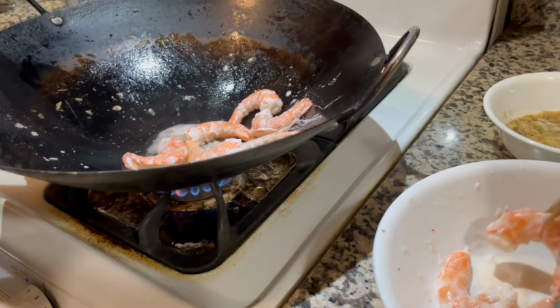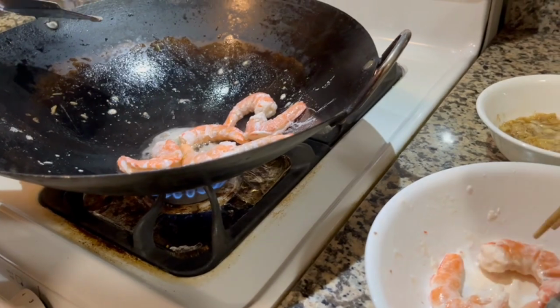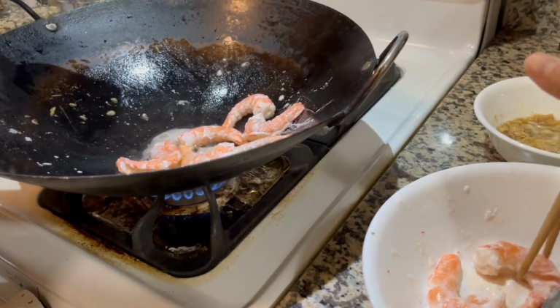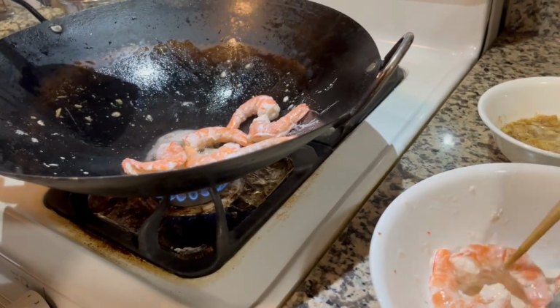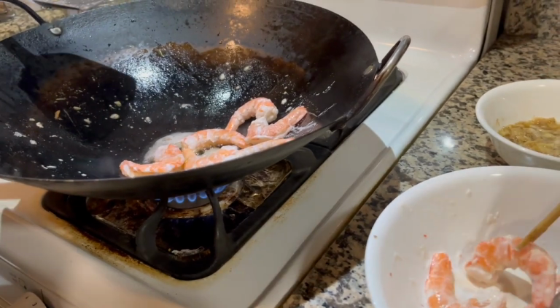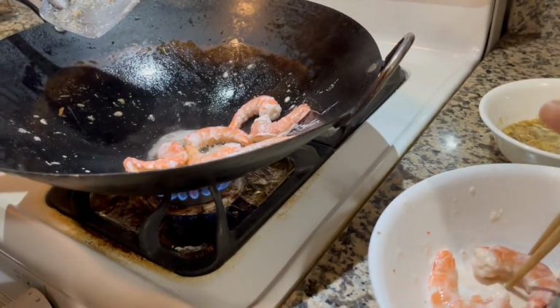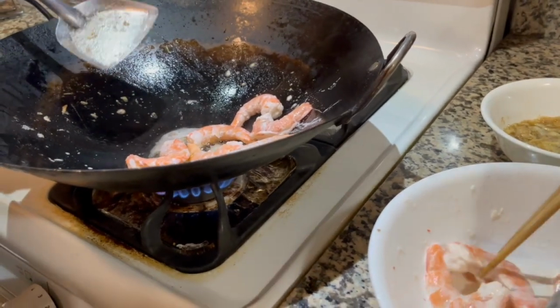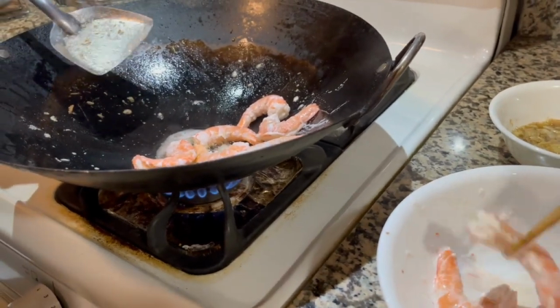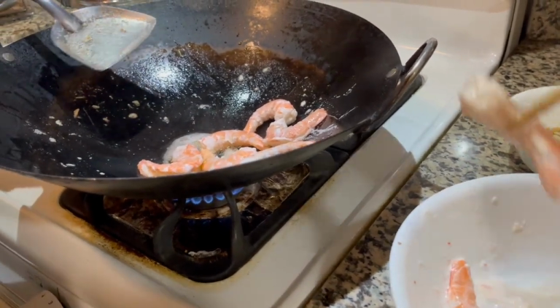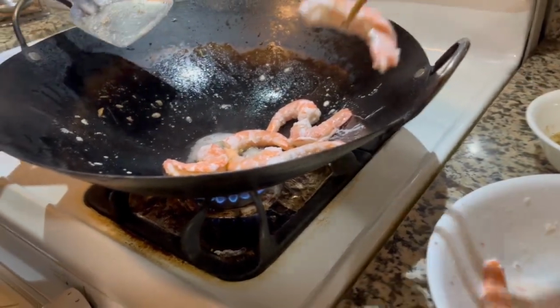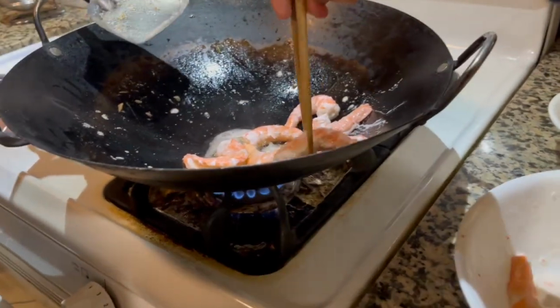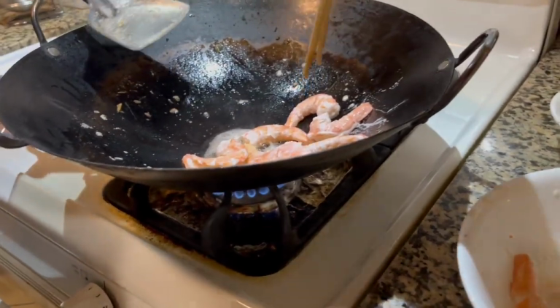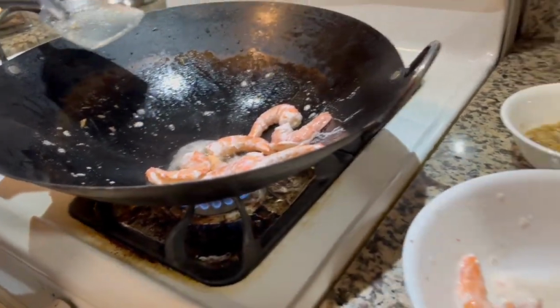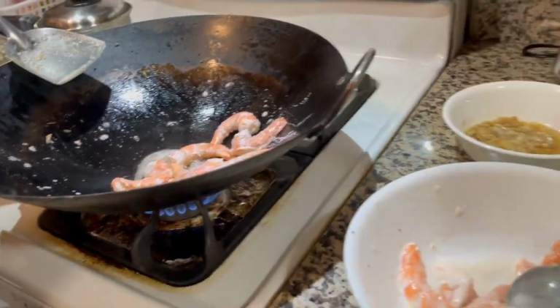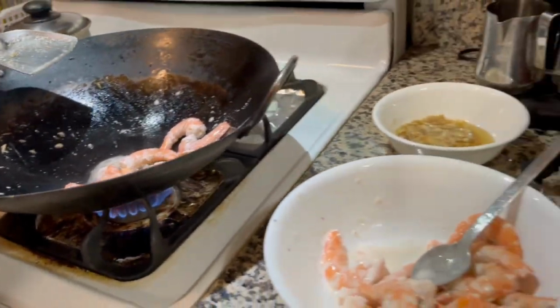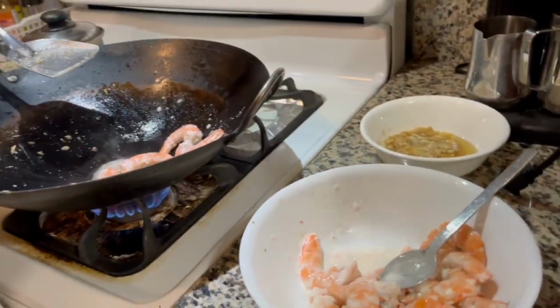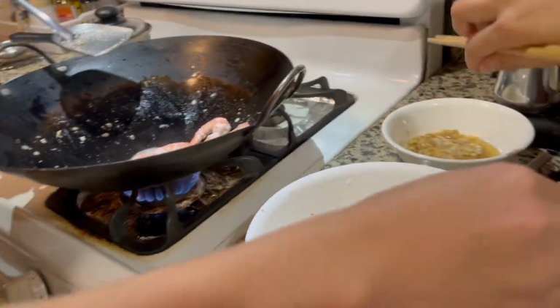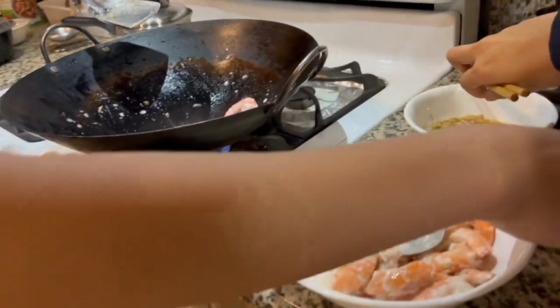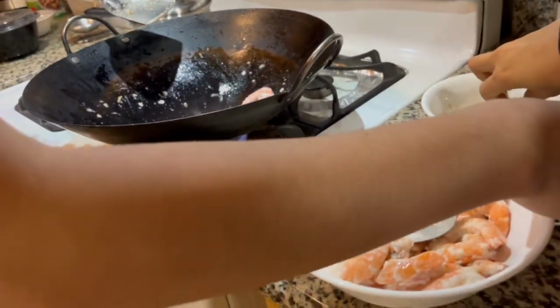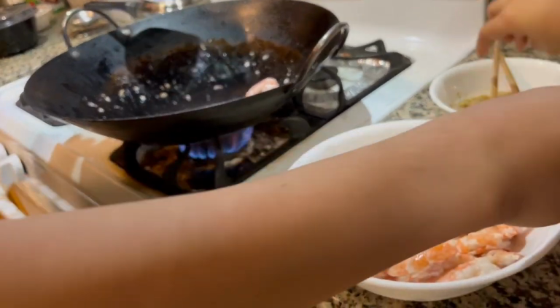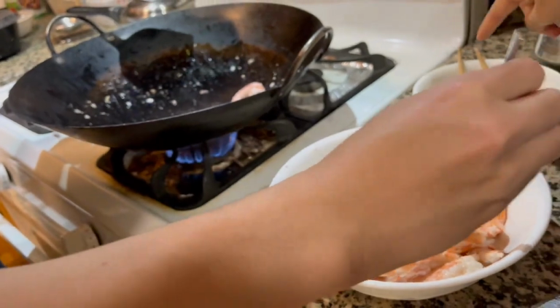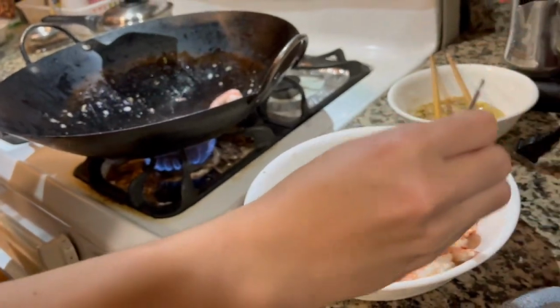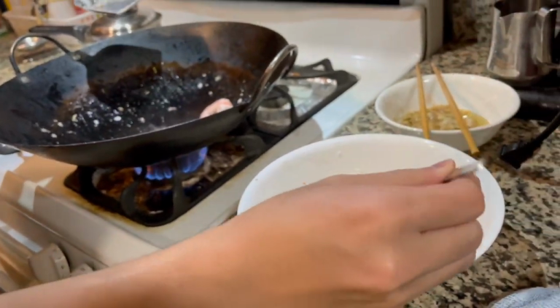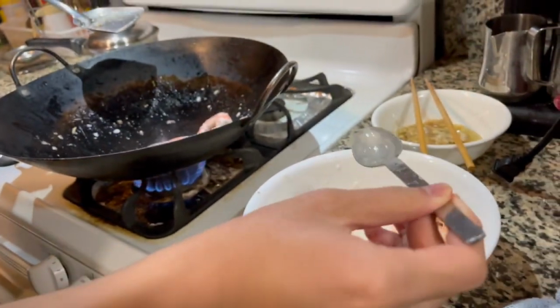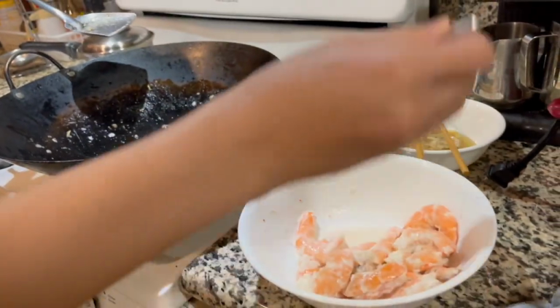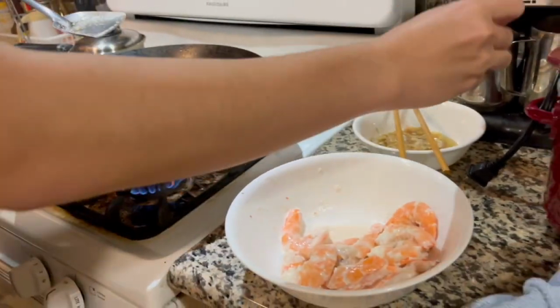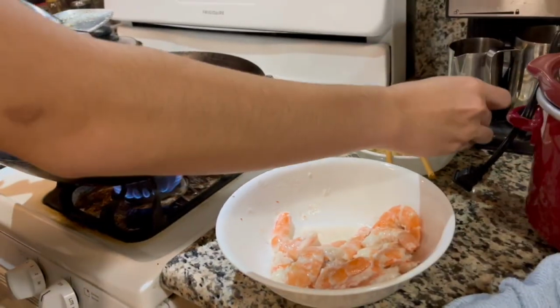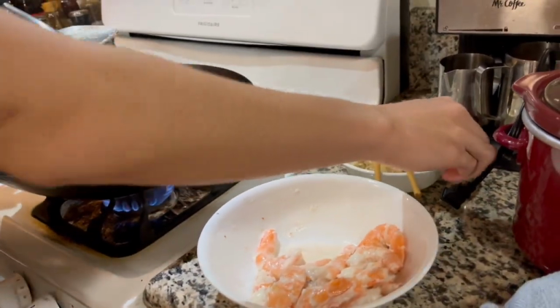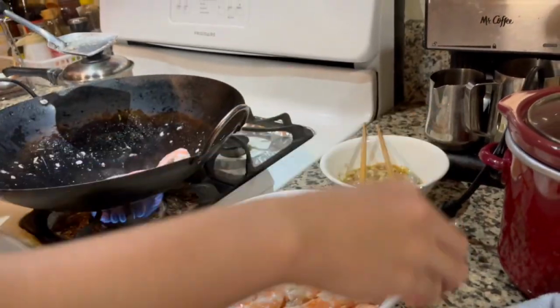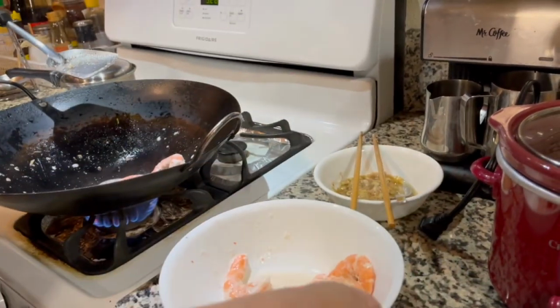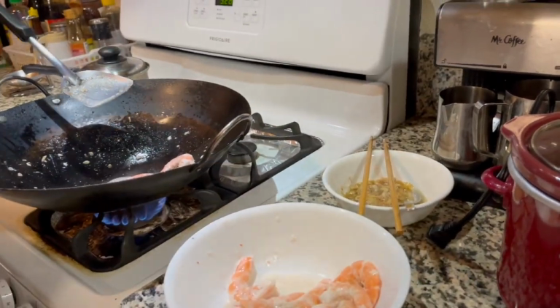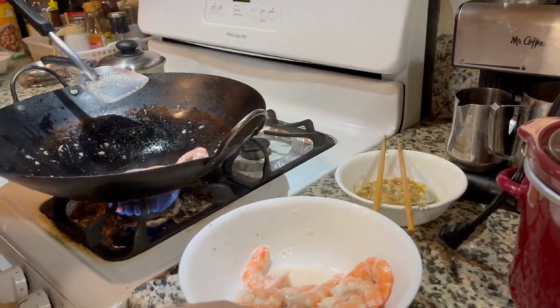This is gonna take ages. Do you want to just pour it? Yeah, I'll just pour it. You can put it in there.